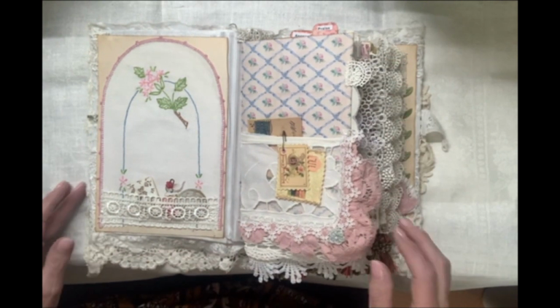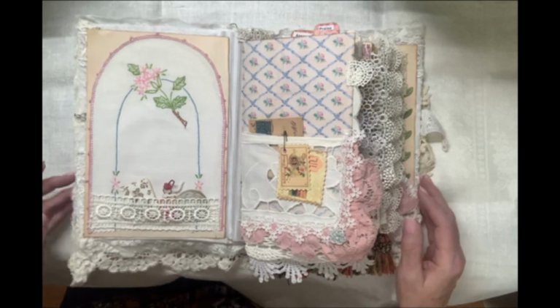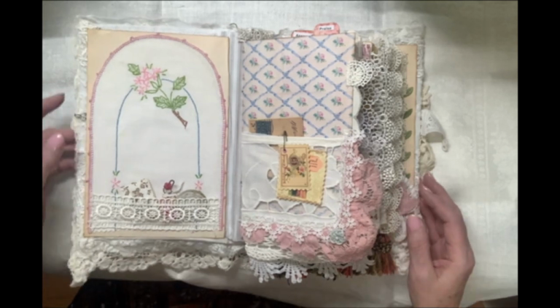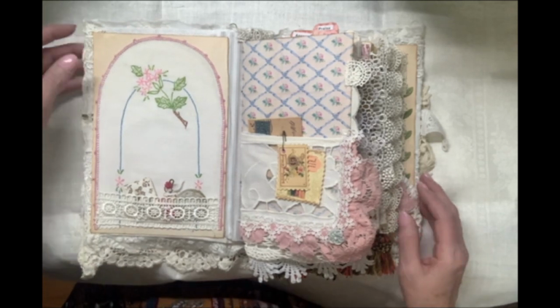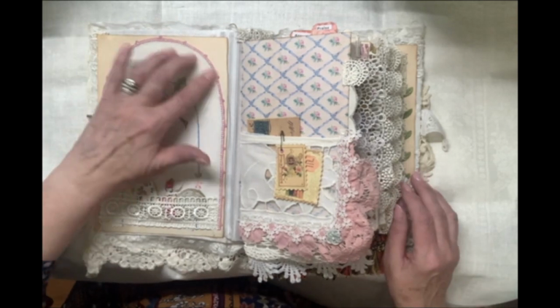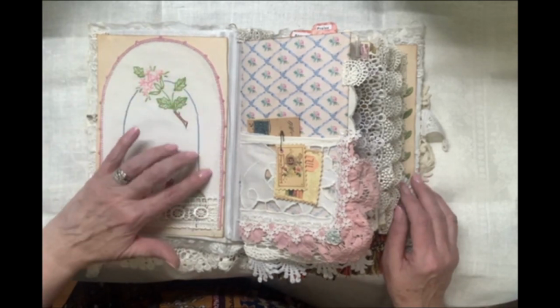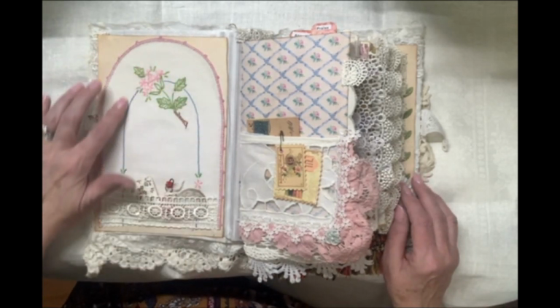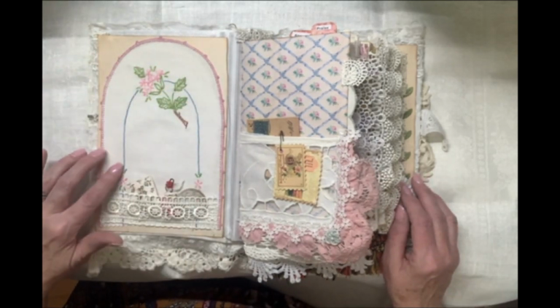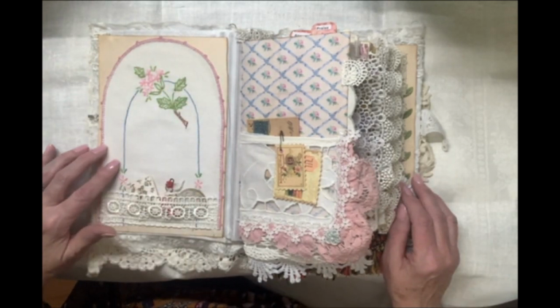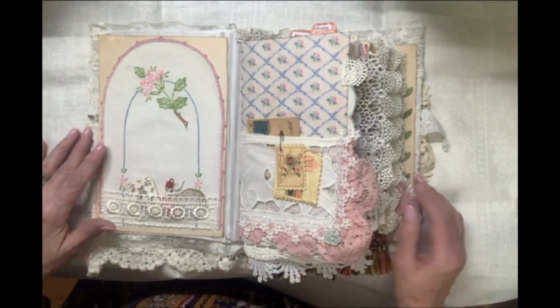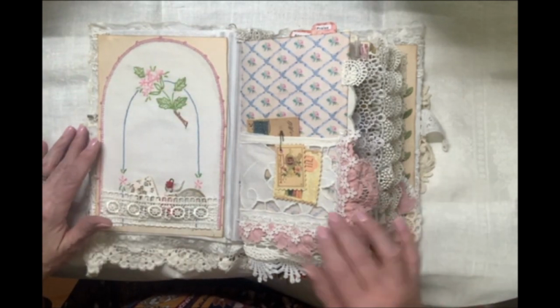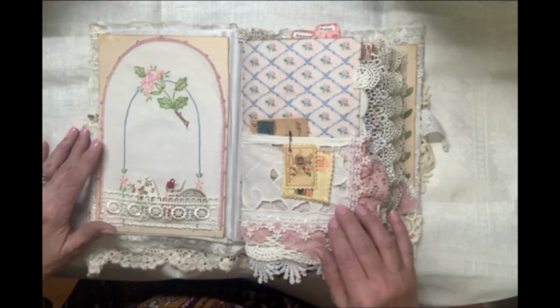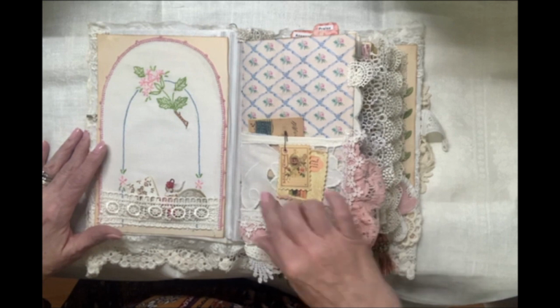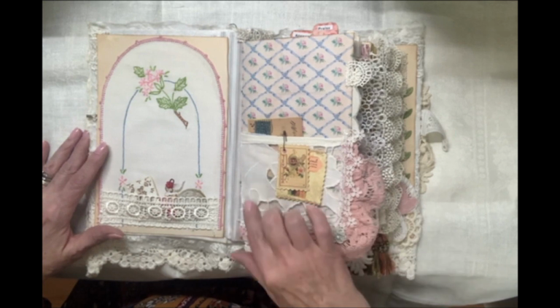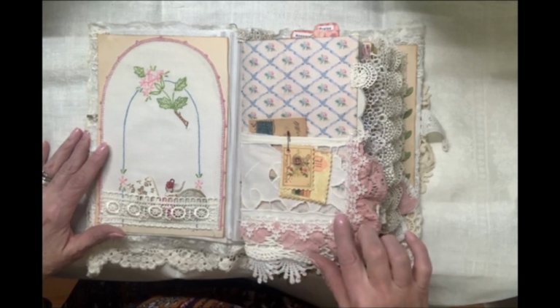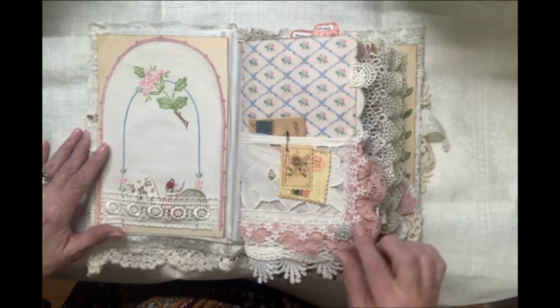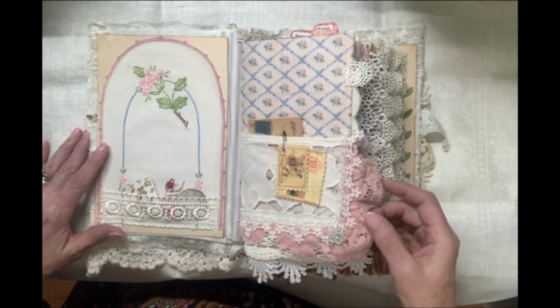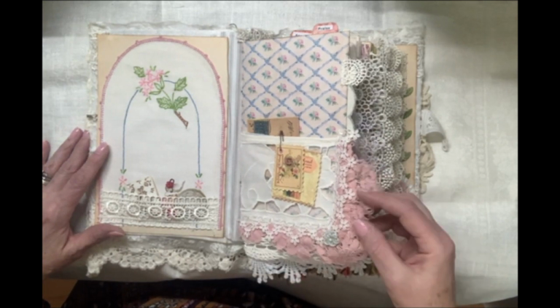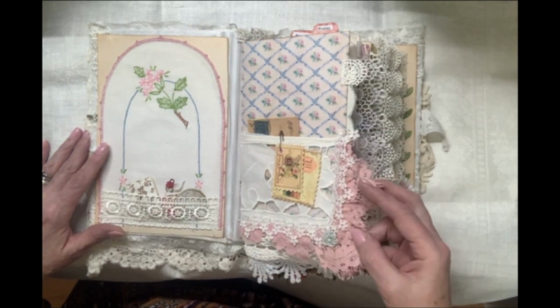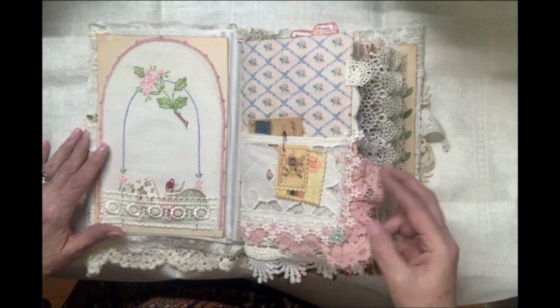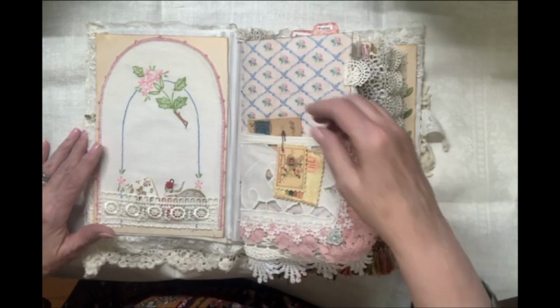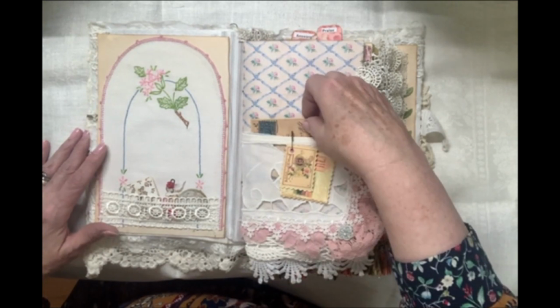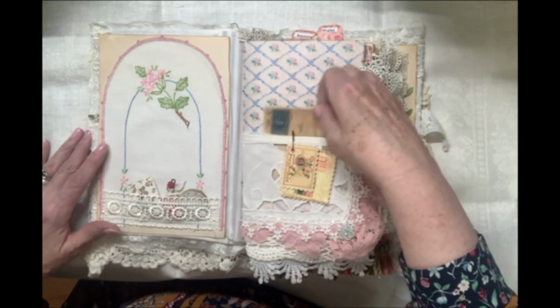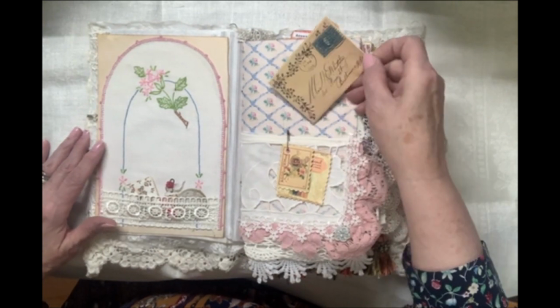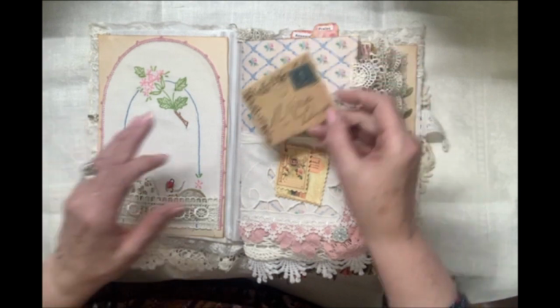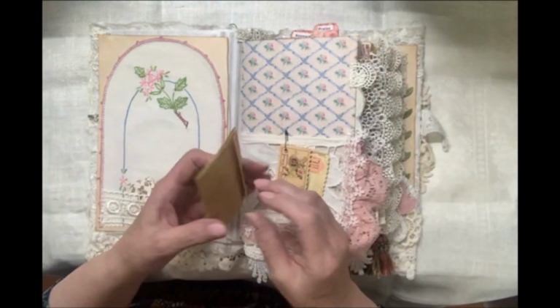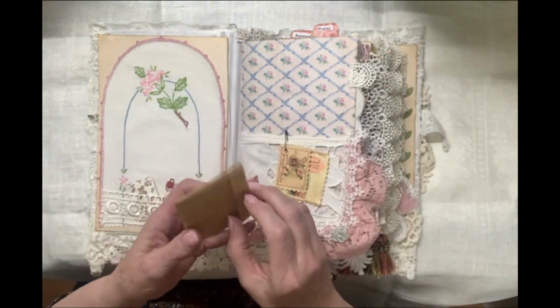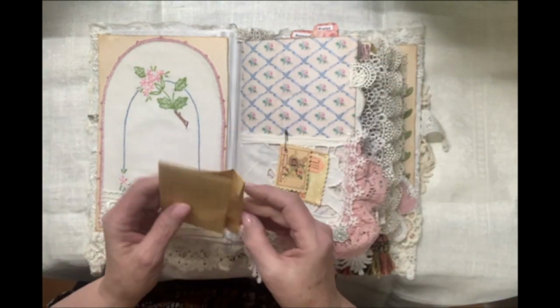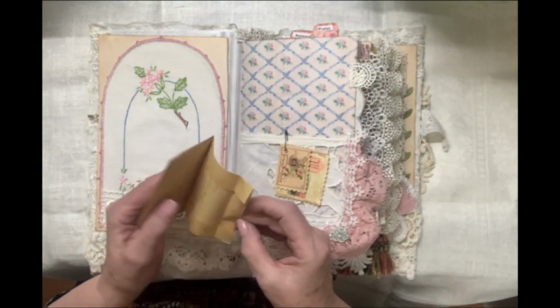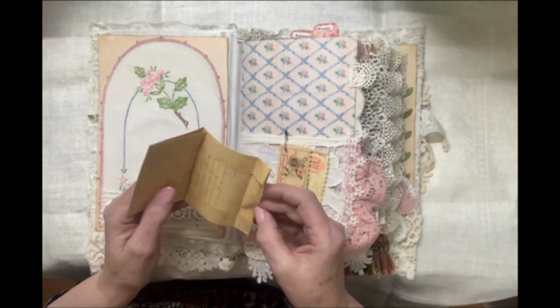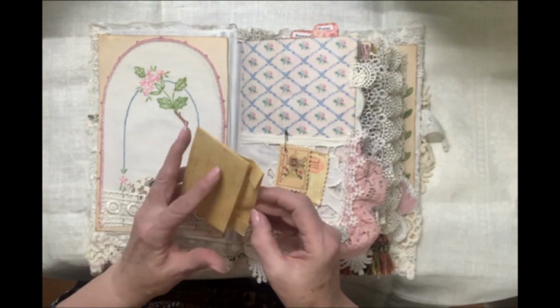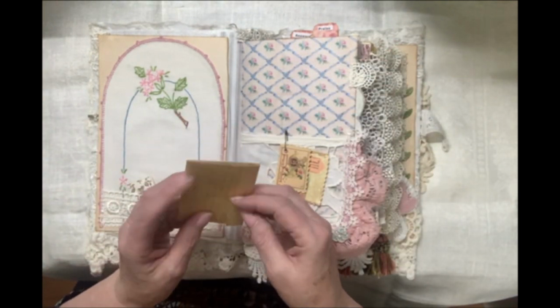I have begun this journal with vintage linens, older linens that I have cut apart and put in this journal. Here is an envelope with writing space on the inside.